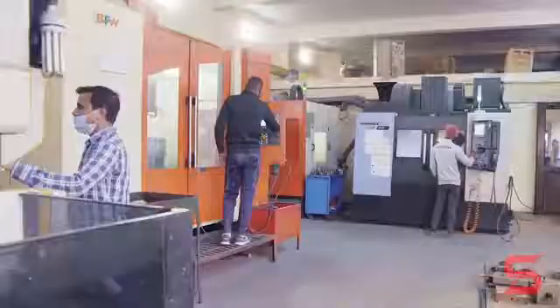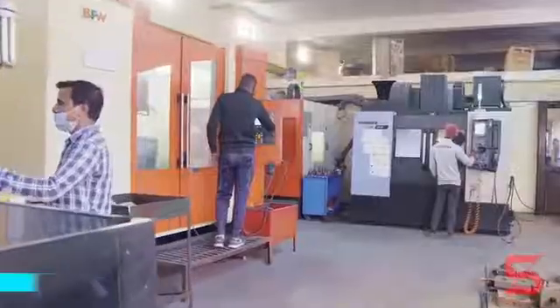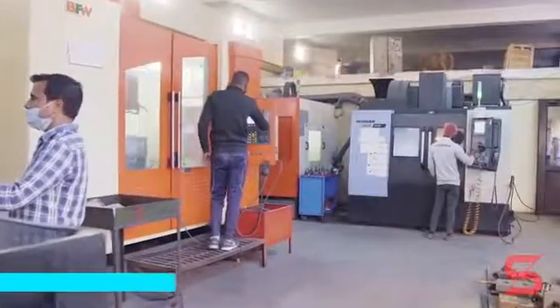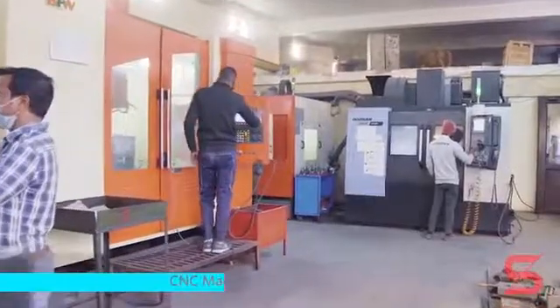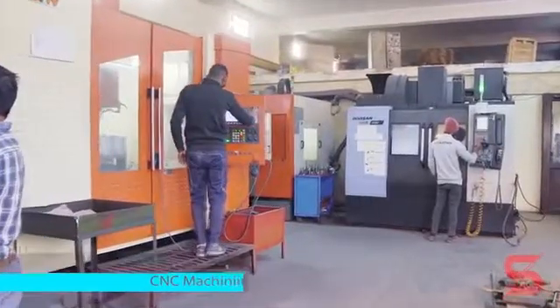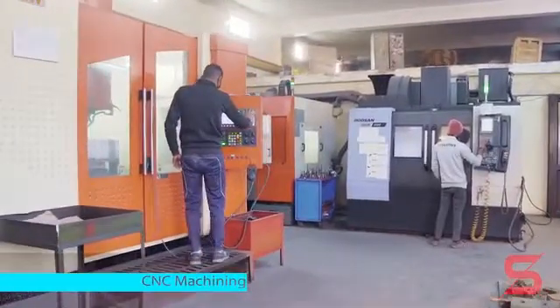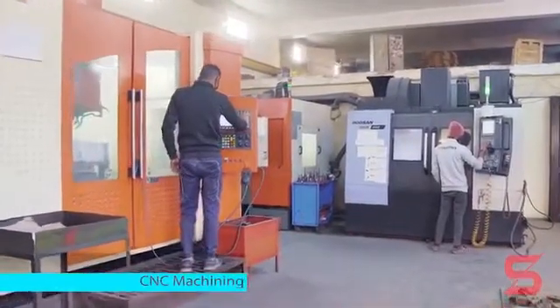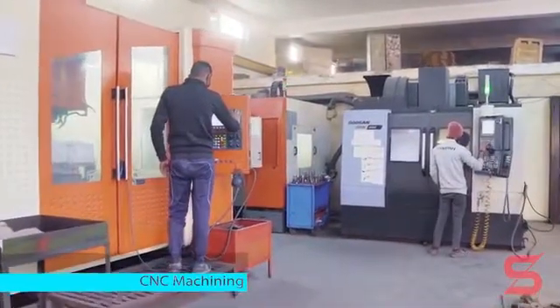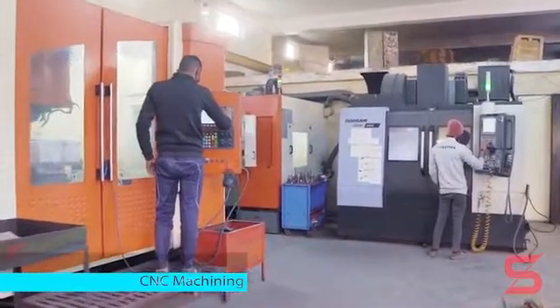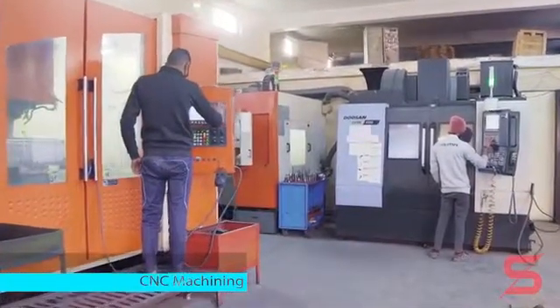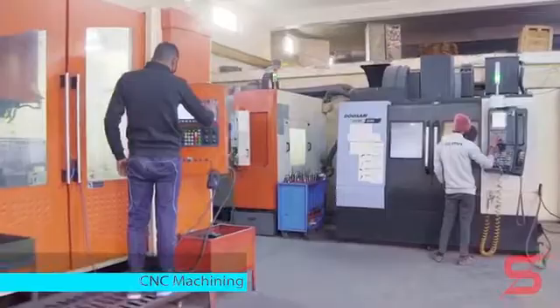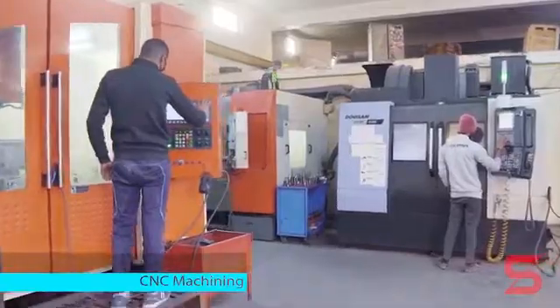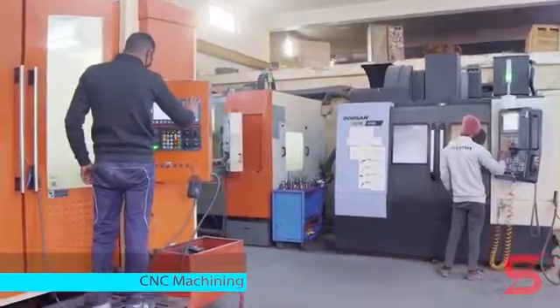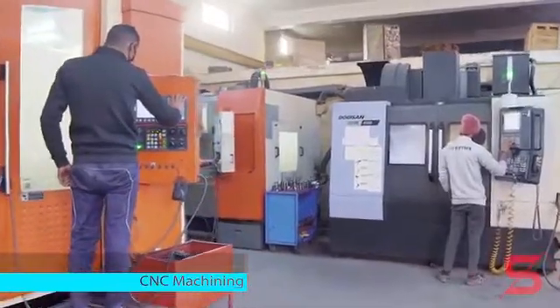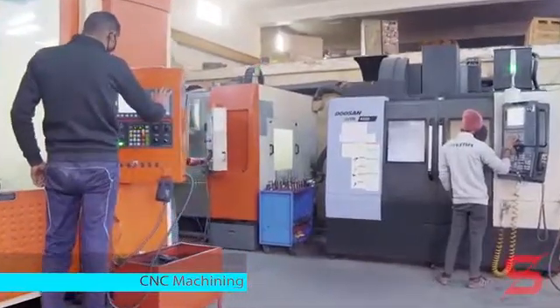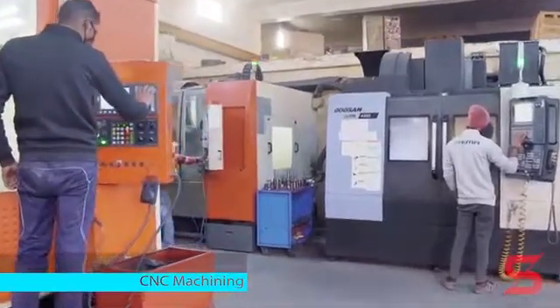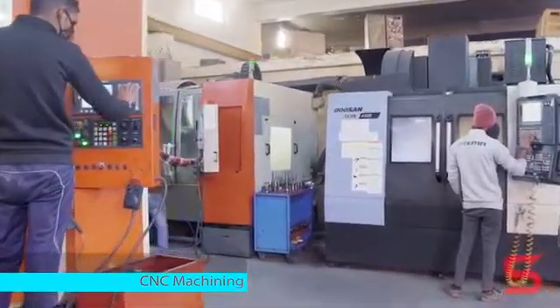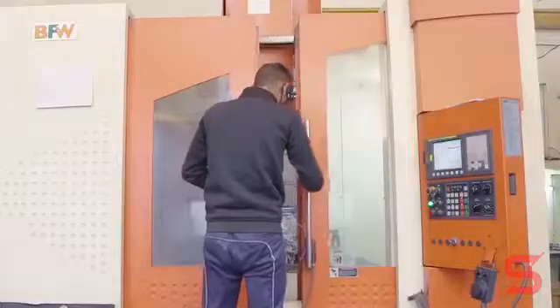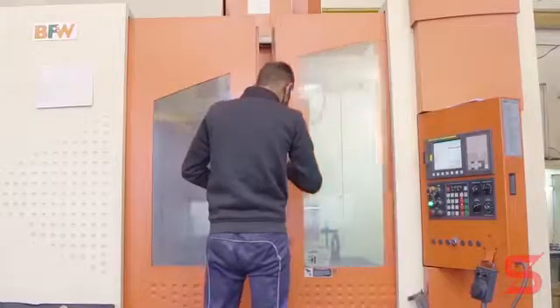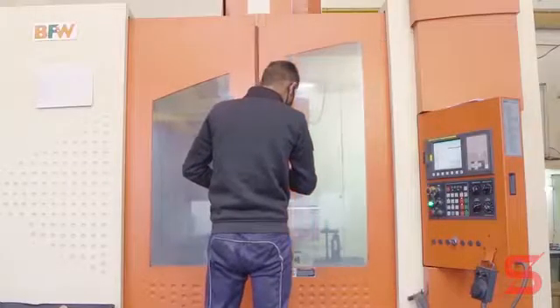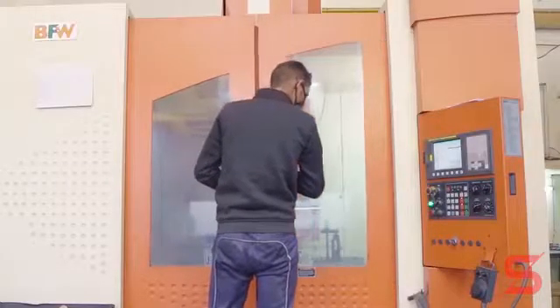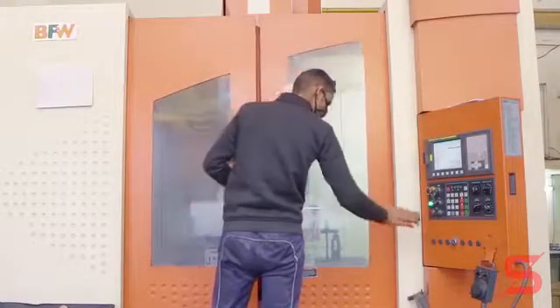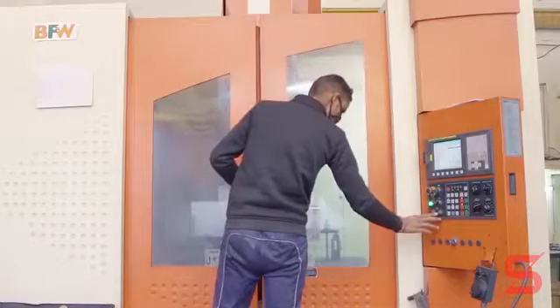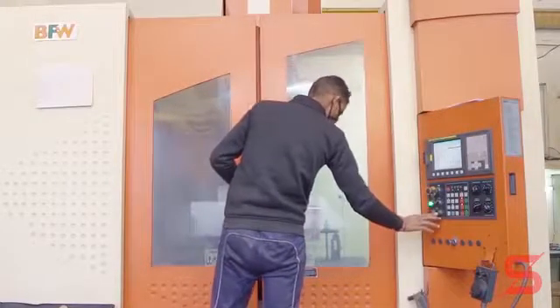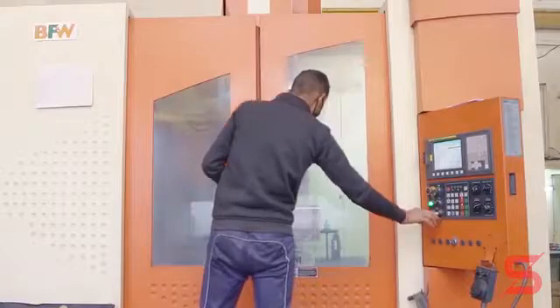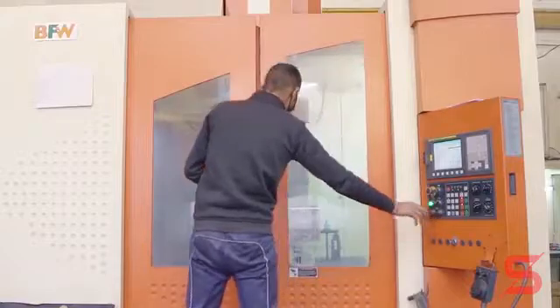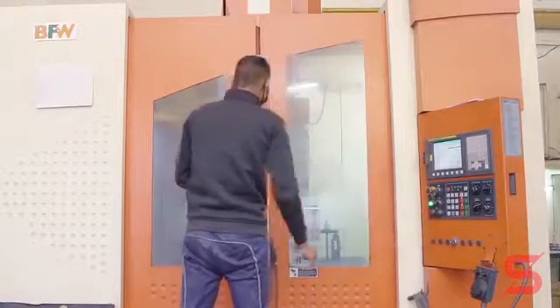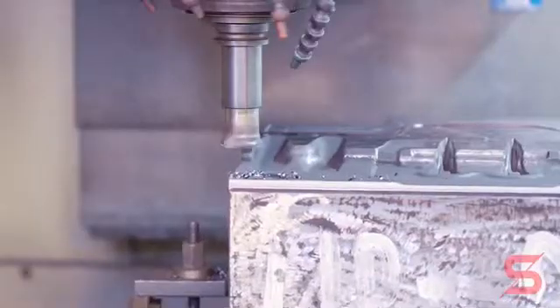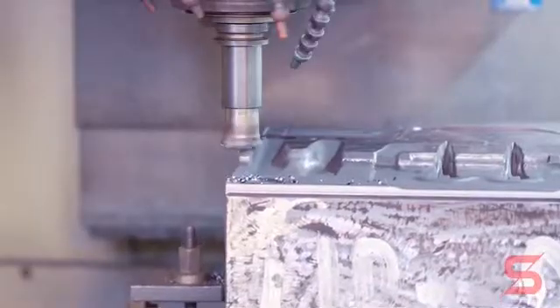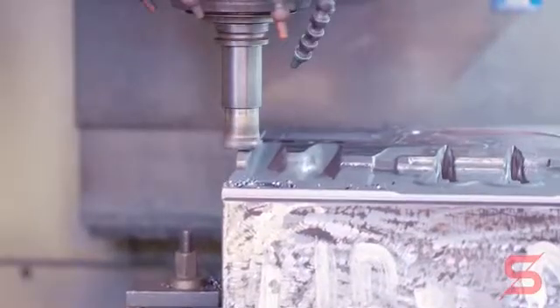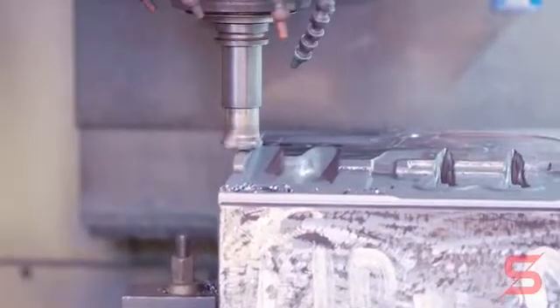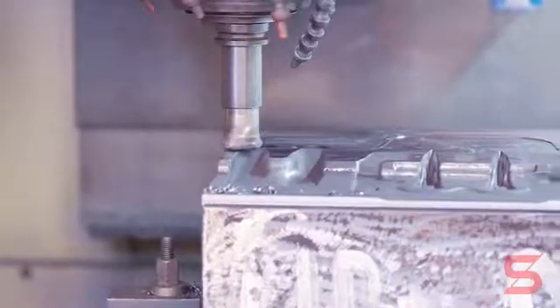Our machining is done on both conventional and computer numerically controlled machines. We make all our tools and dies to highly accurate dimensions on our range of CNC machines.